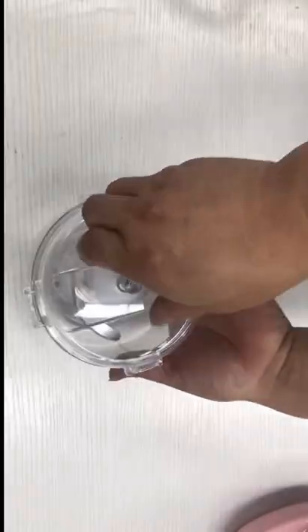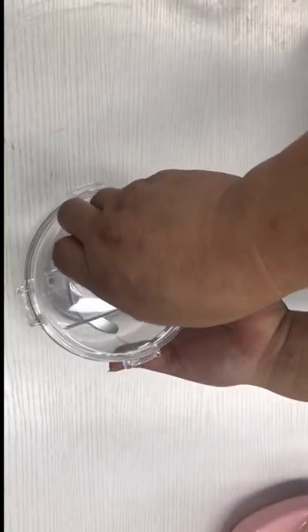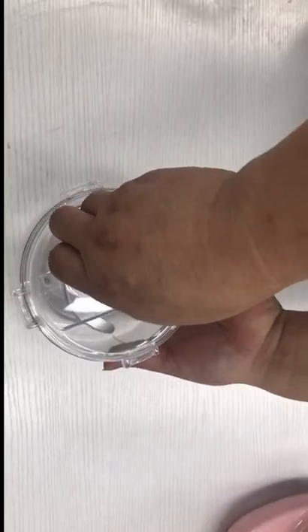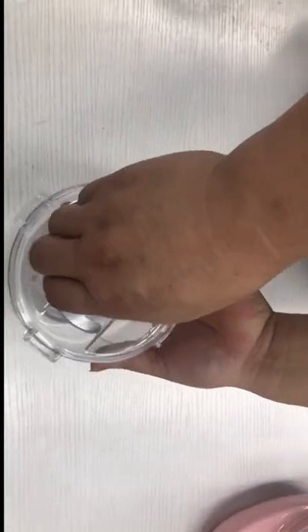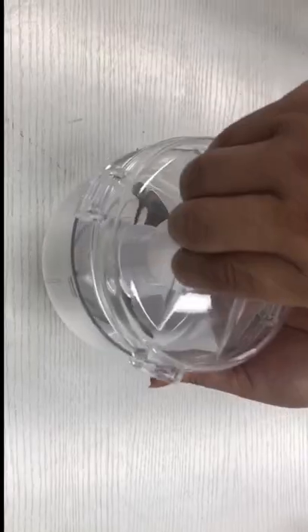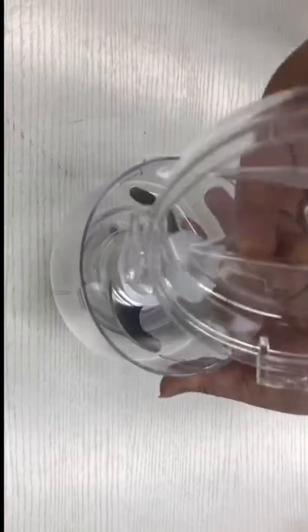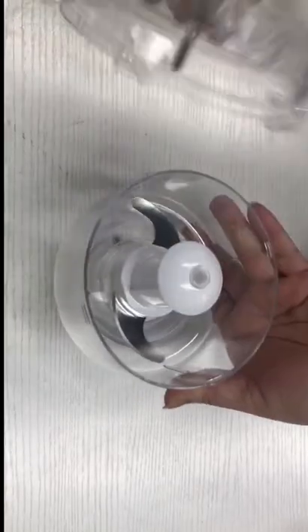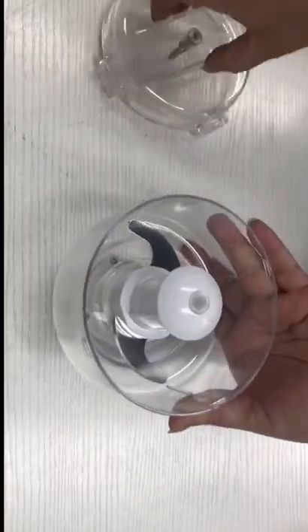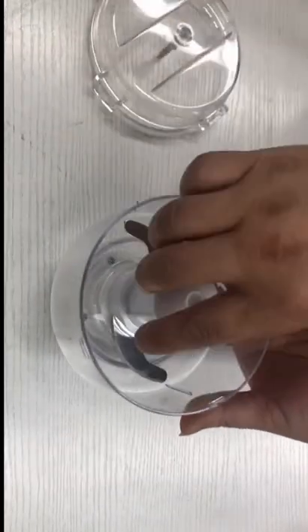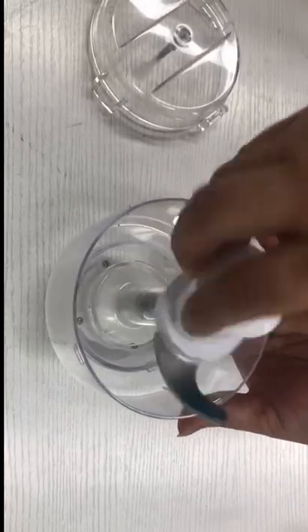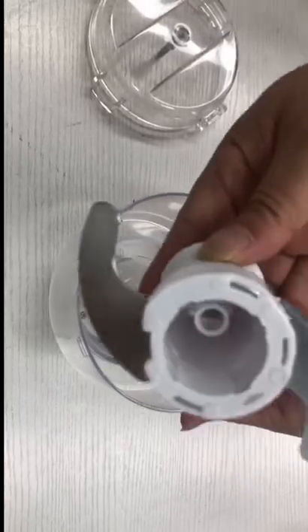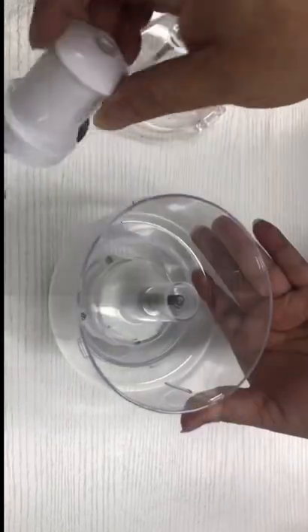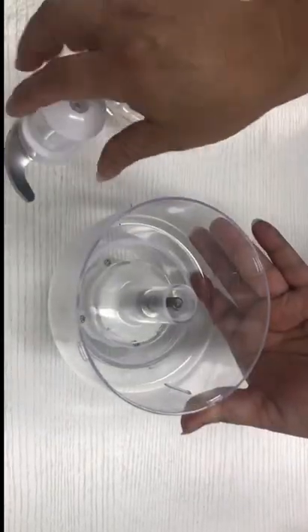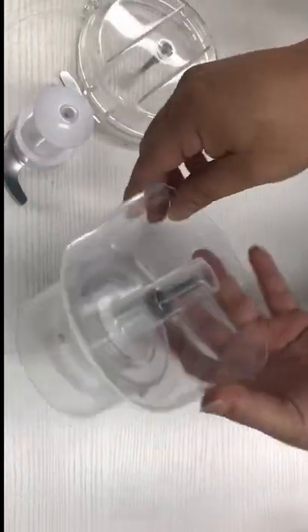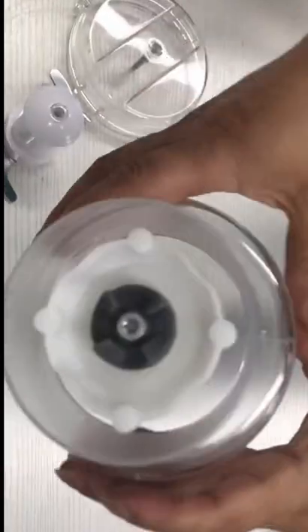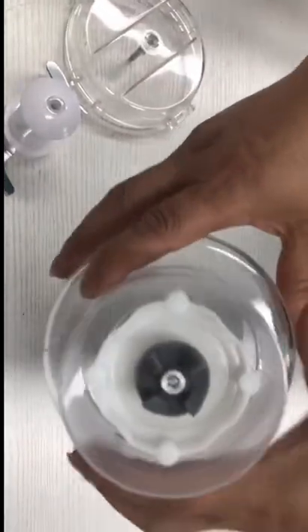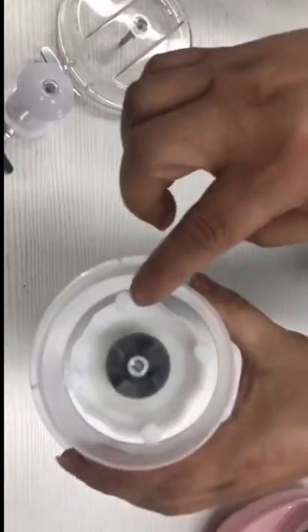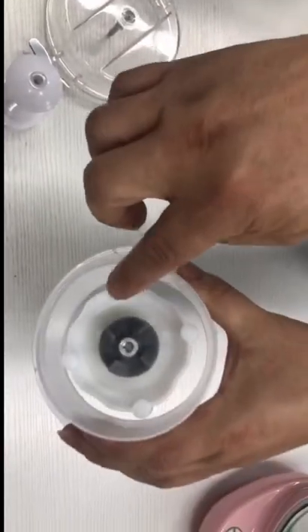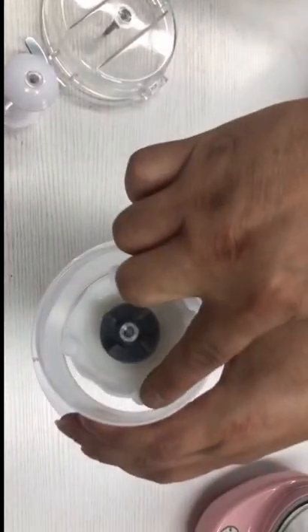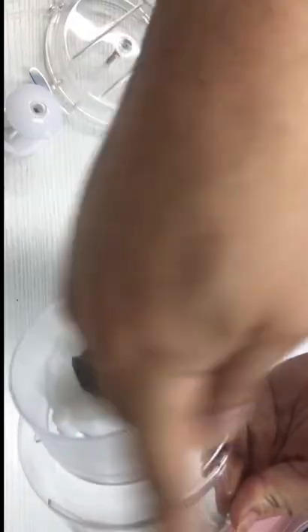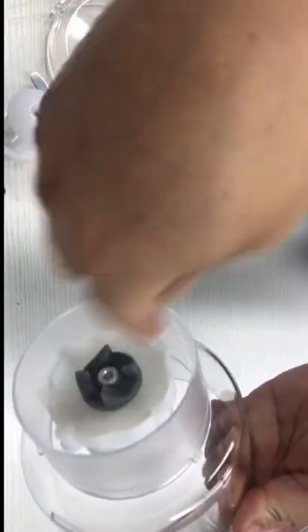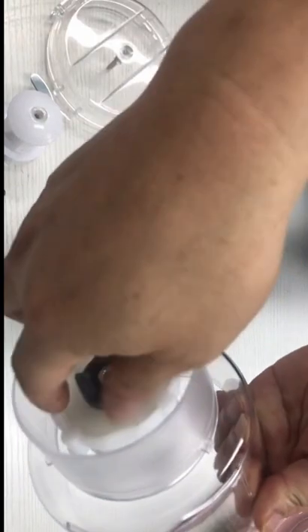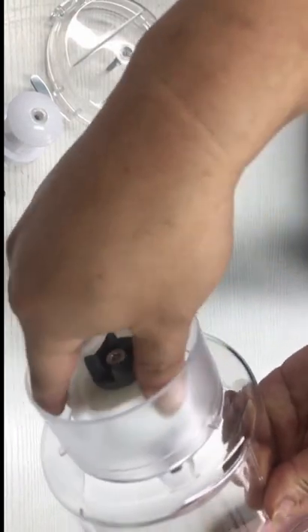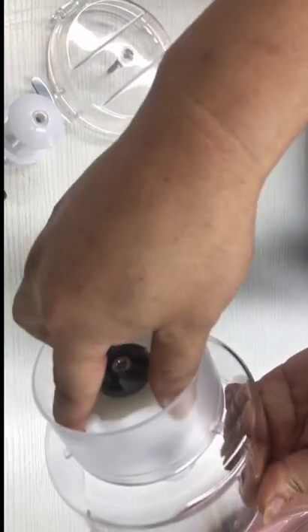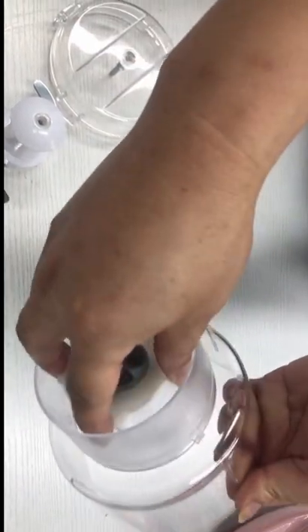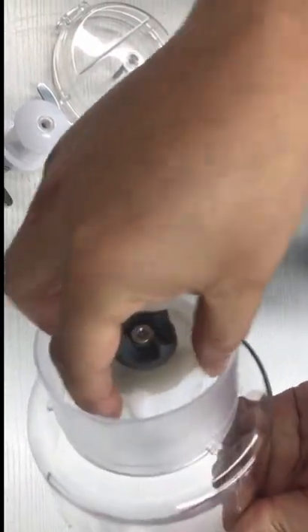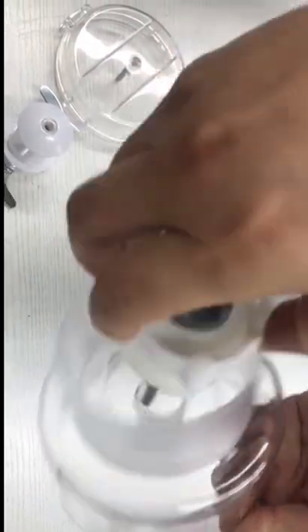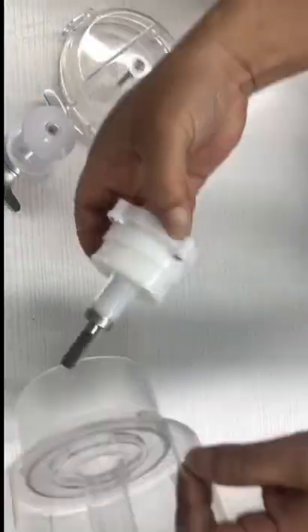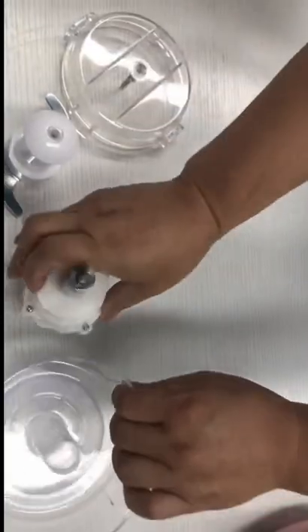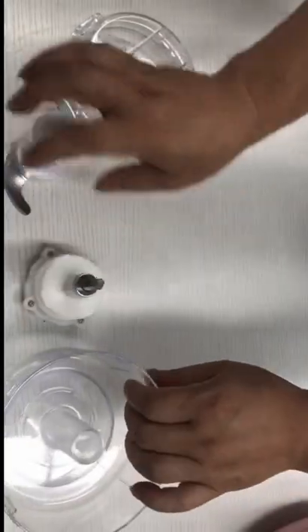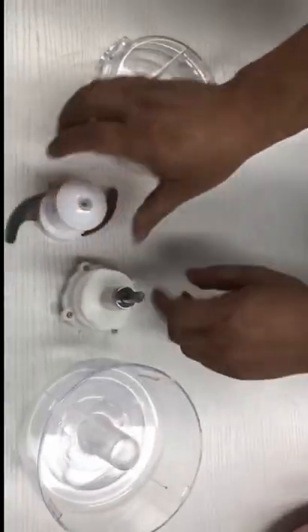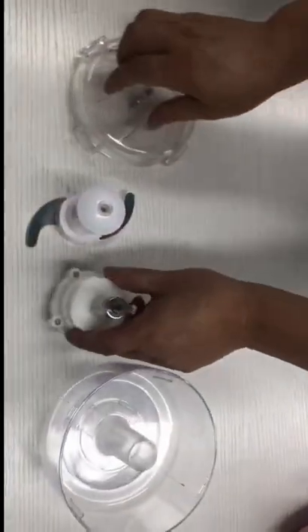Open the lid and remove the blade. Turn the bottom towards you, insert your fingers into the gap, and turn vigorously counterclockwise to take out the reducer.